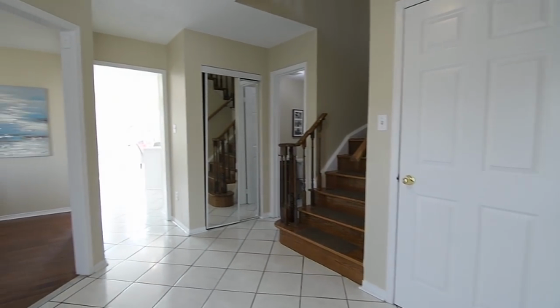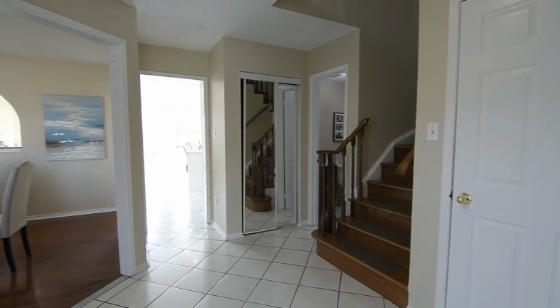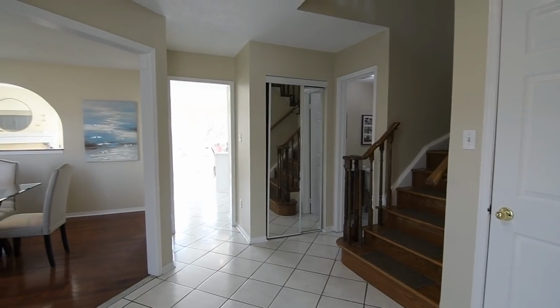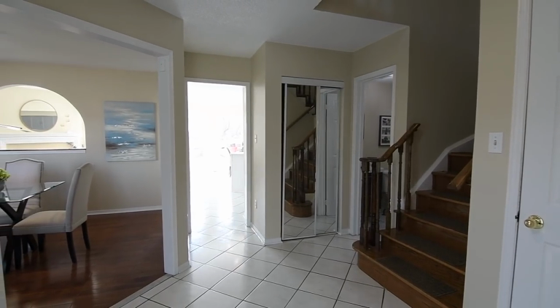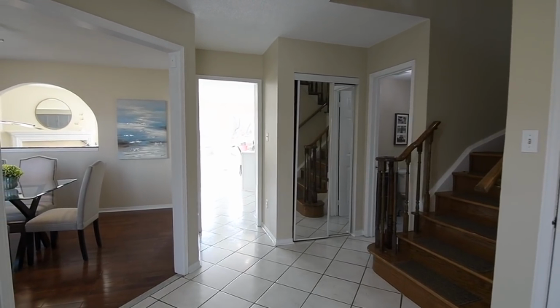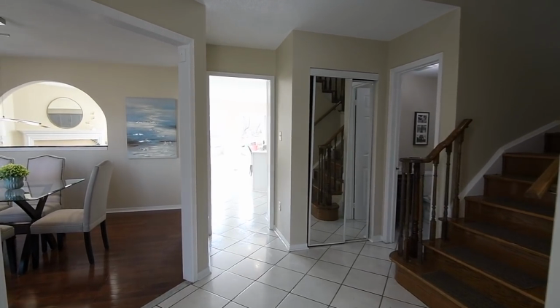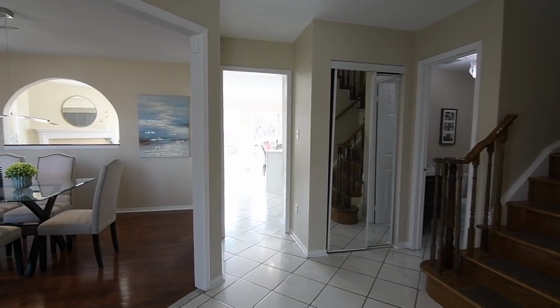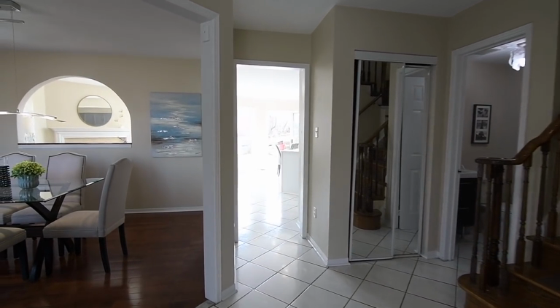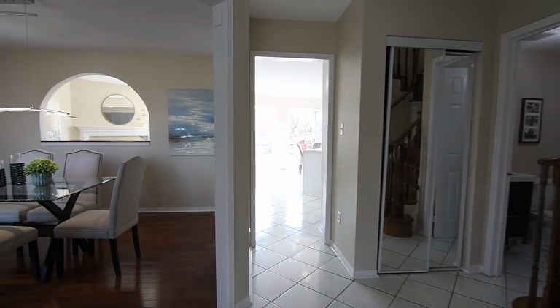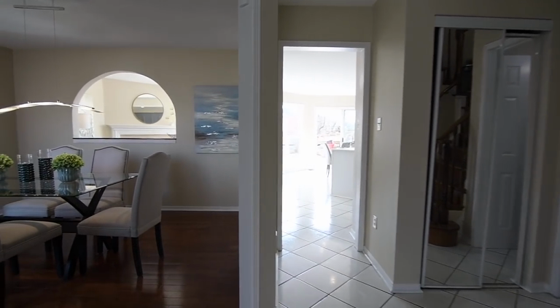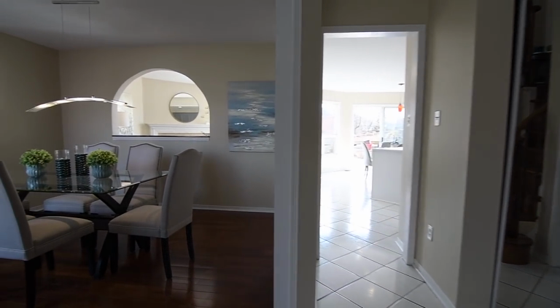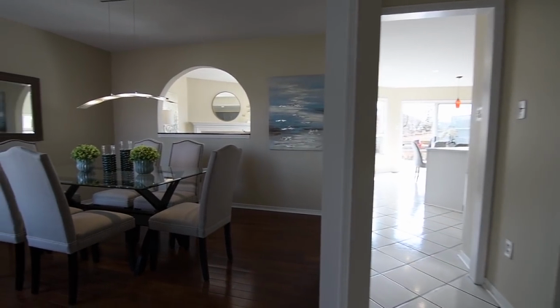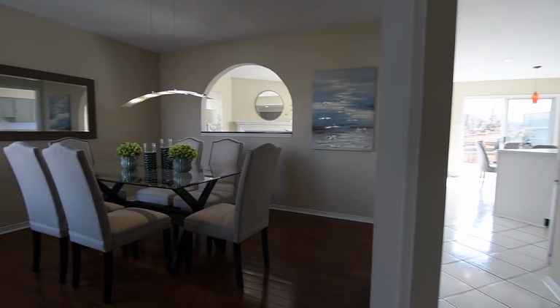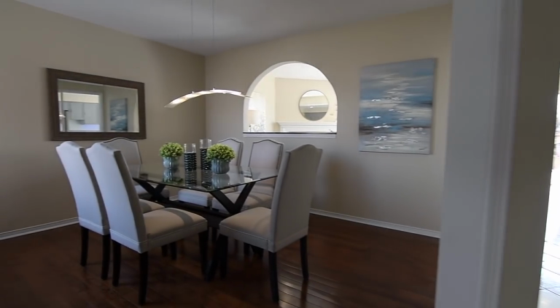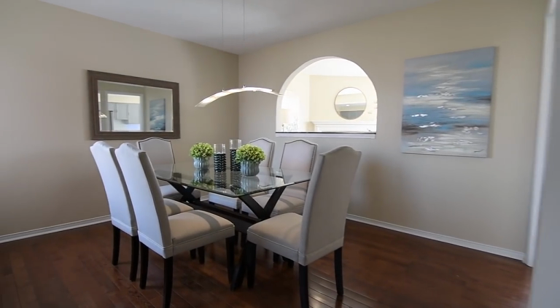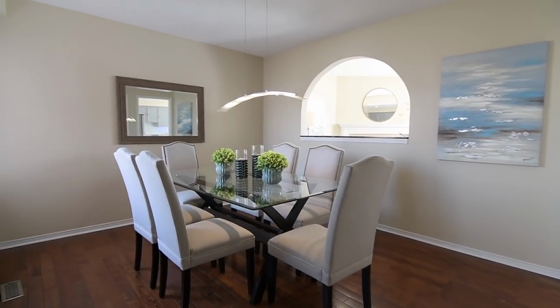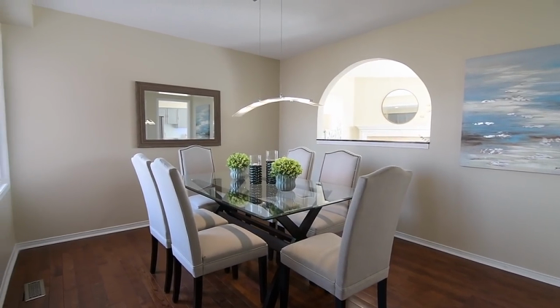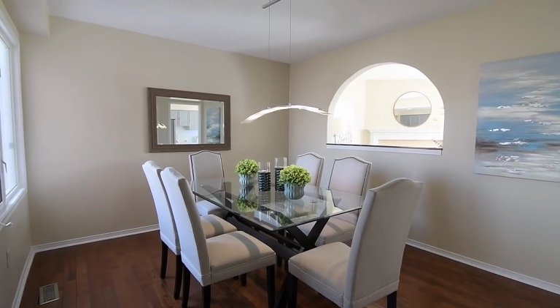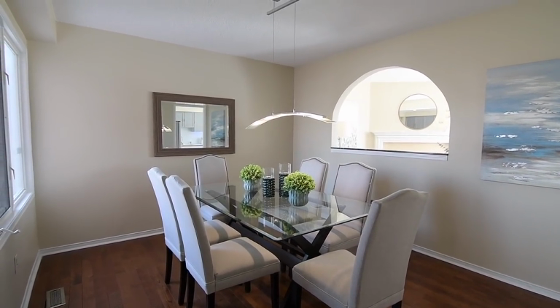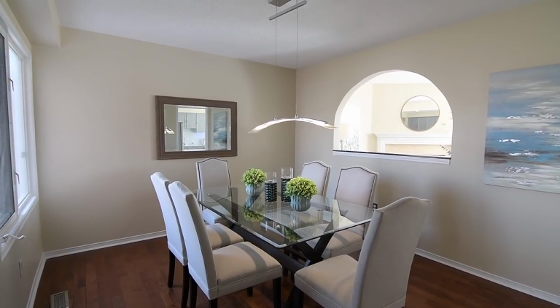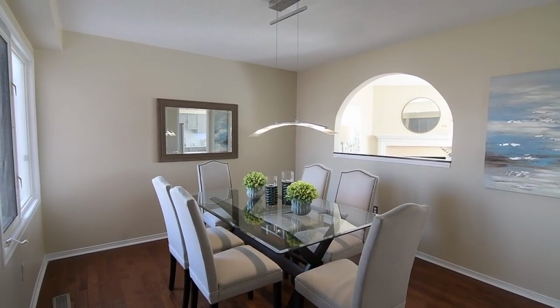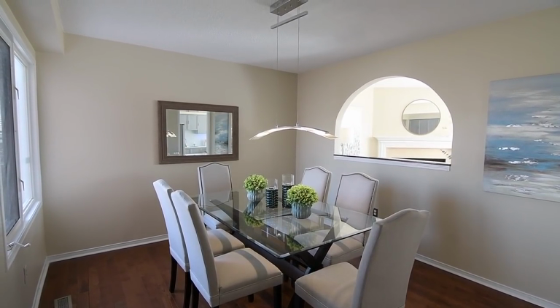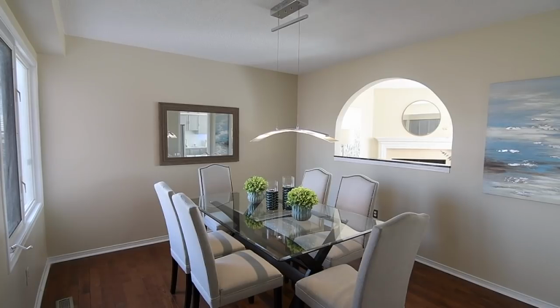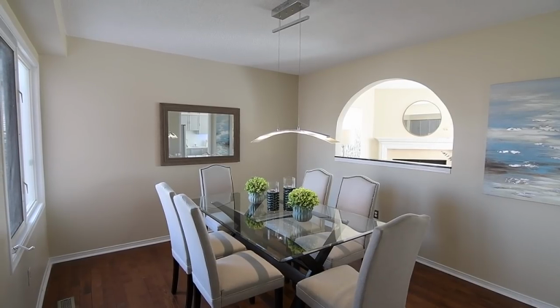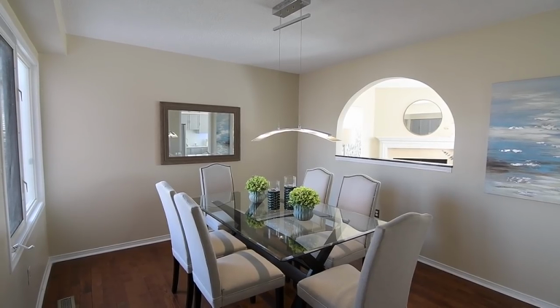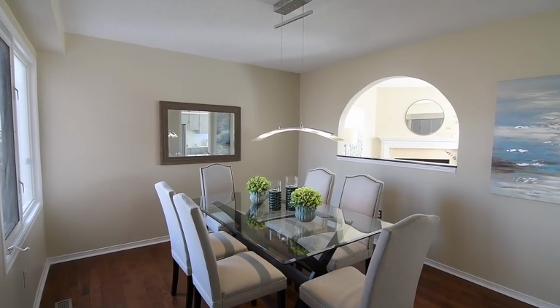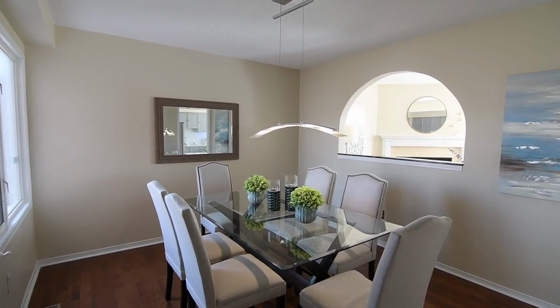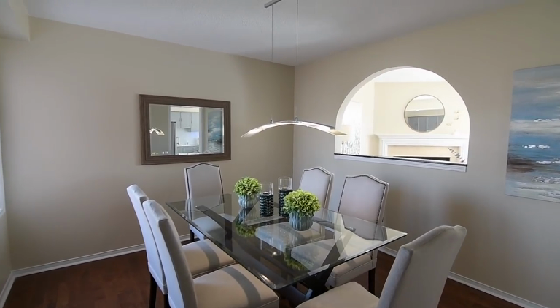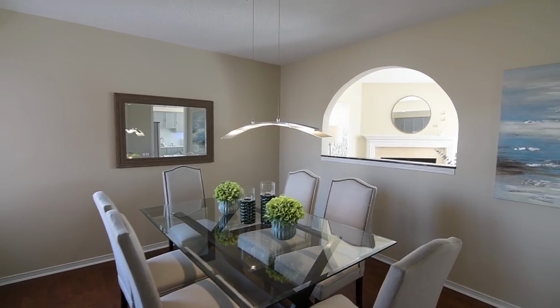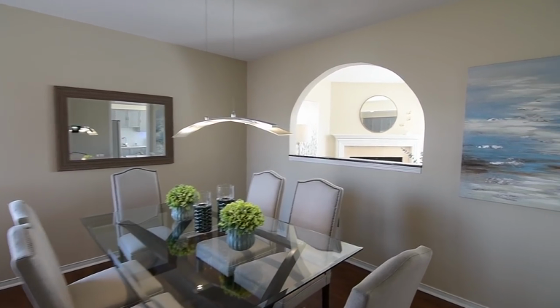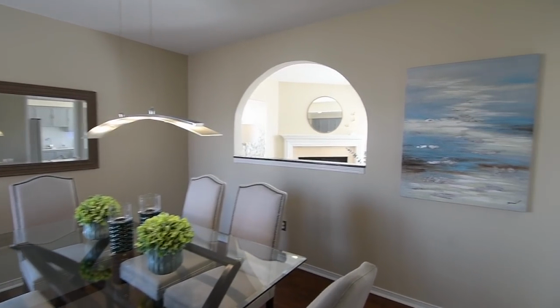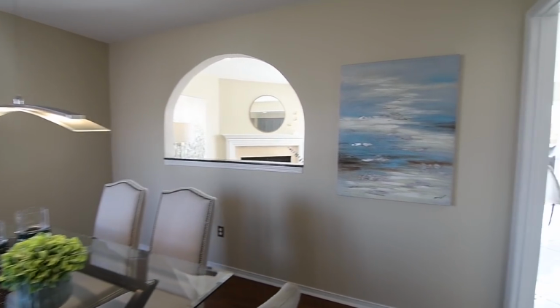Hardwood flooring is also seen in the formal dining room, which has two entries off the main hall and the elegant simplicity of a contemporary pendant light illuminating the space, with light spilling in from the adjacent family room through a semi-circular wall cutout with a stone ledge.